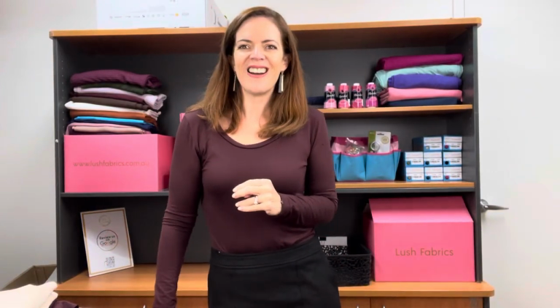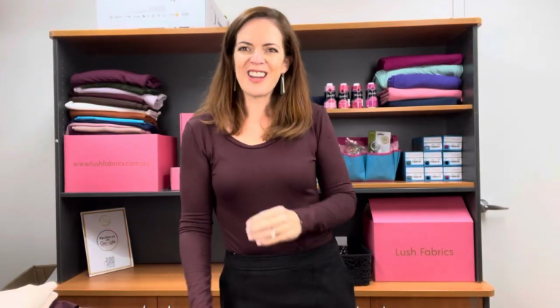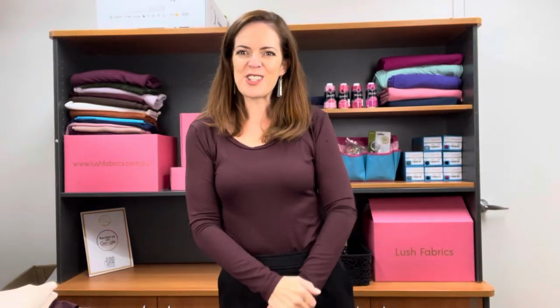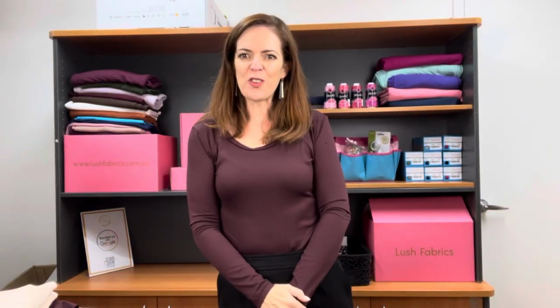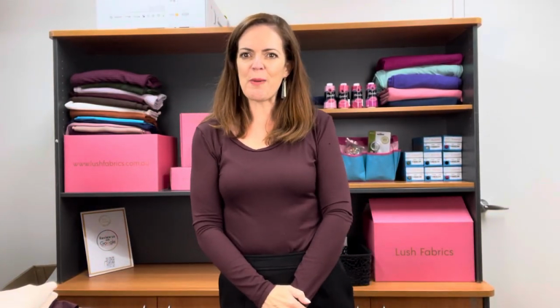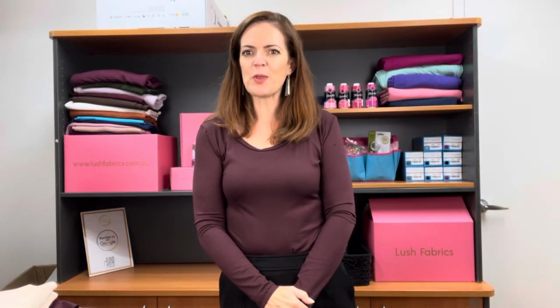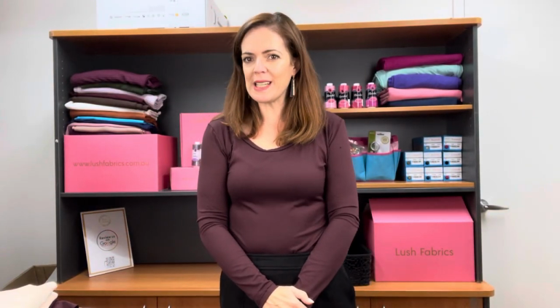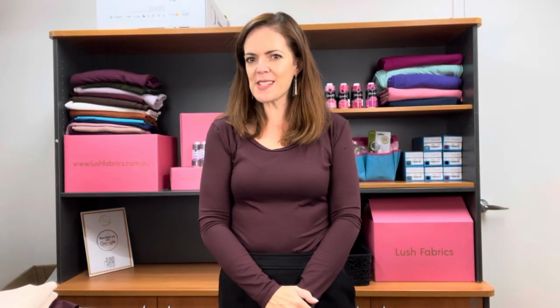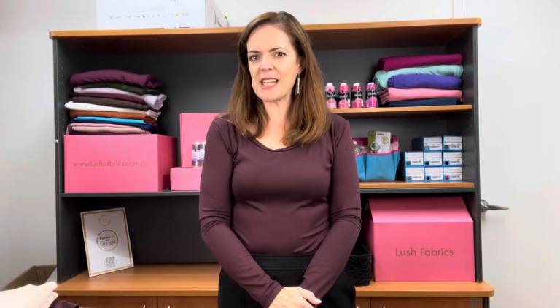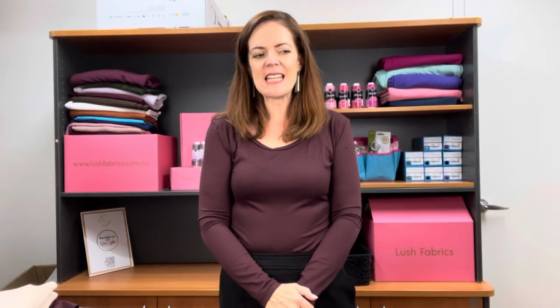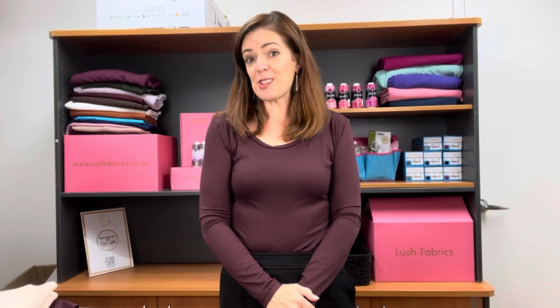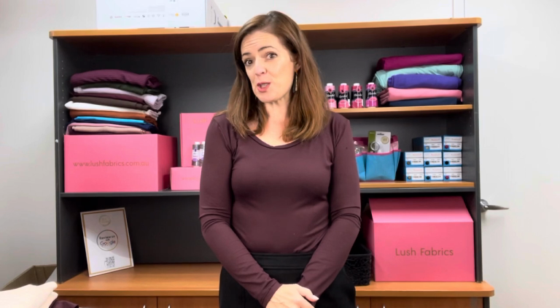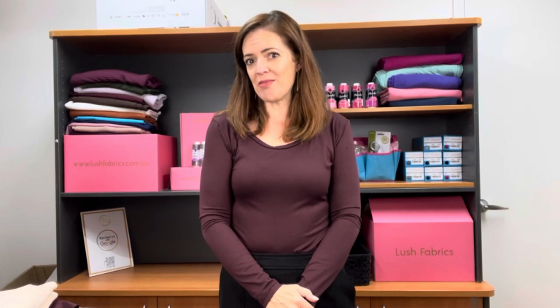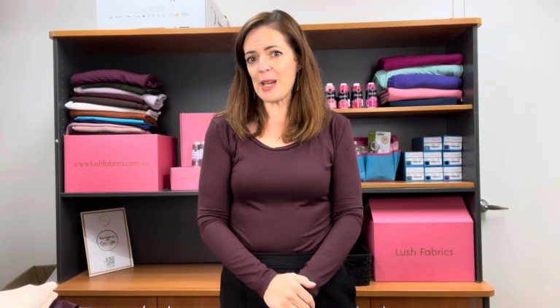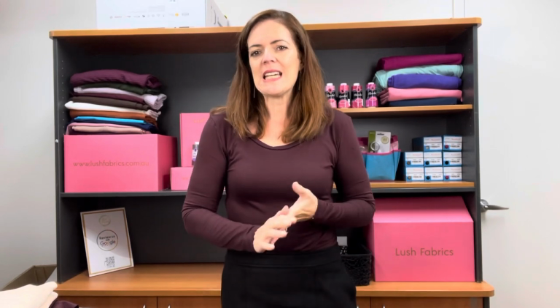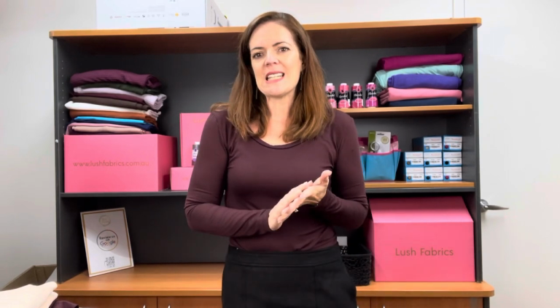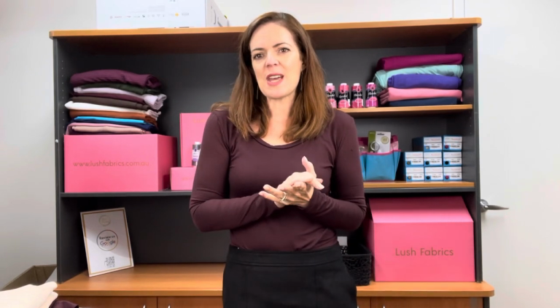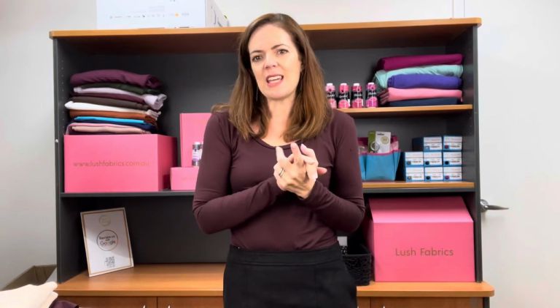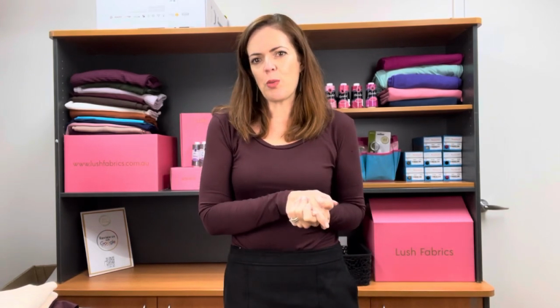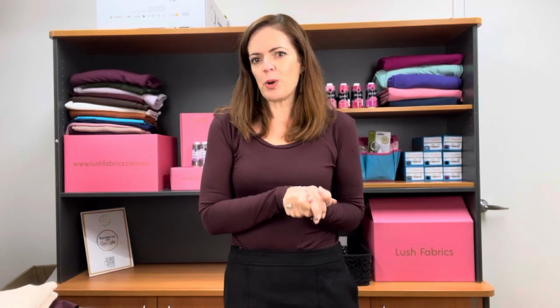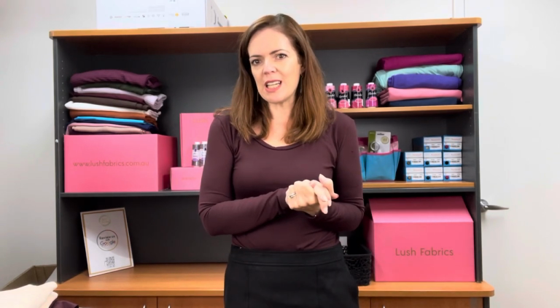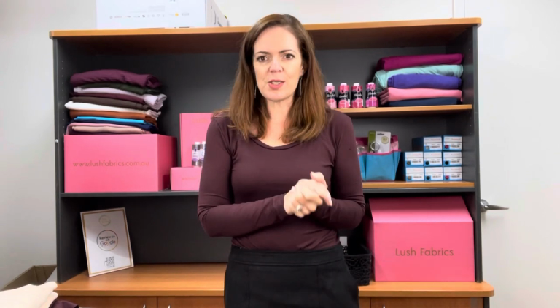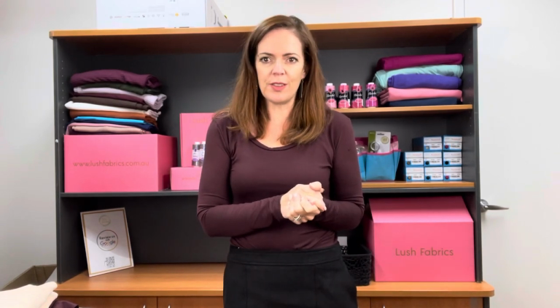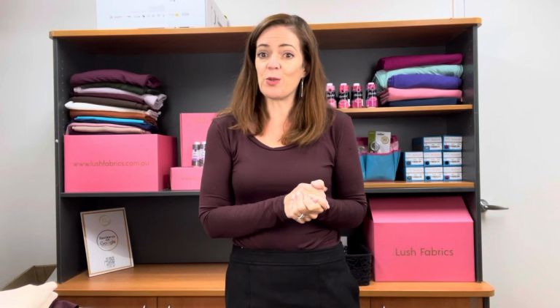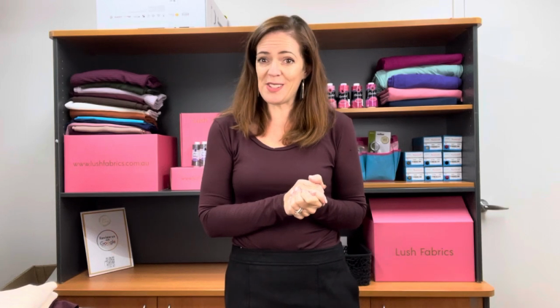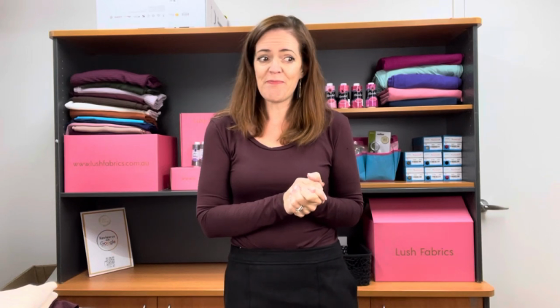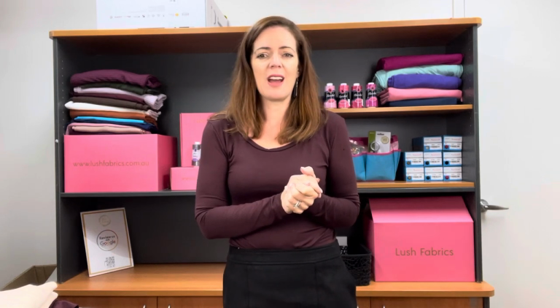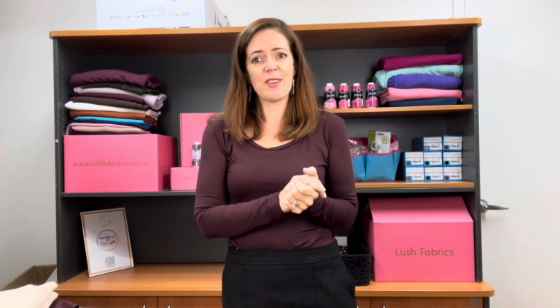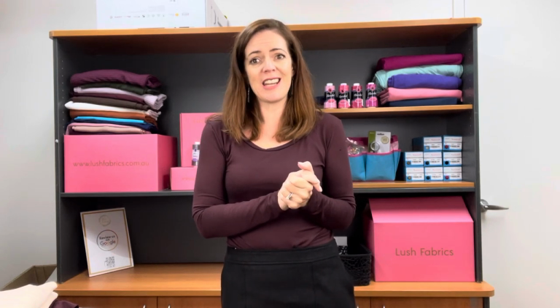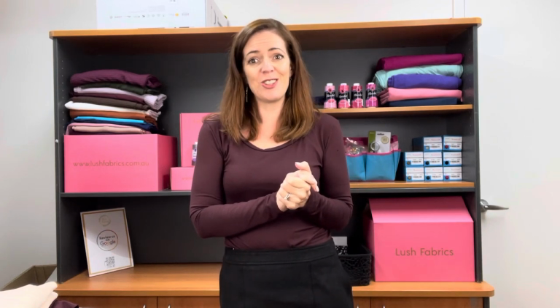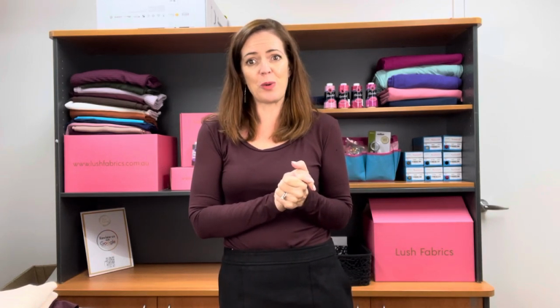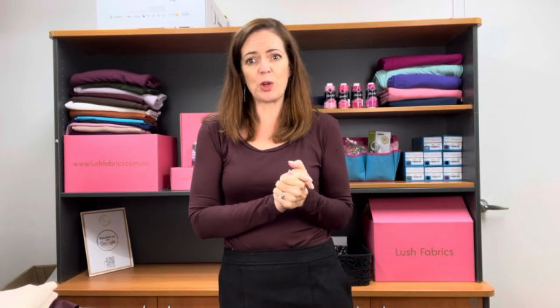Hi, I'm Tracy Faulkner from Lush Fabrics with your release for this Sunday. It's a special one this week — it is a double brush poly solids release. We have 17 new fabrics for you.